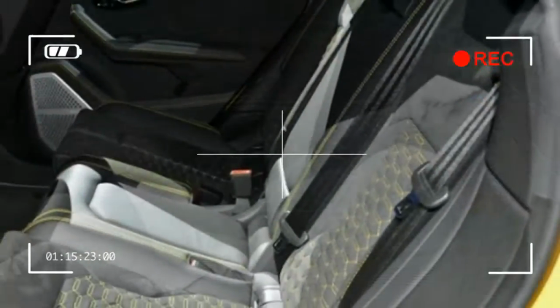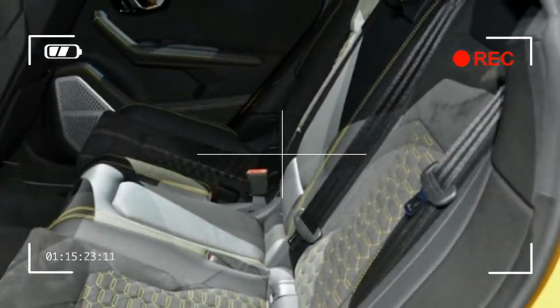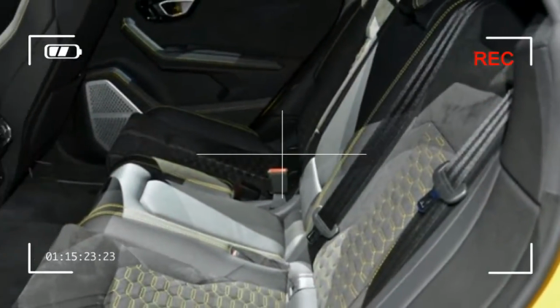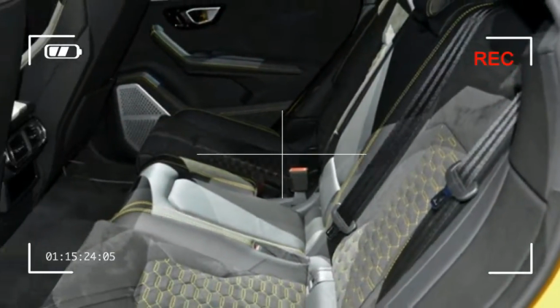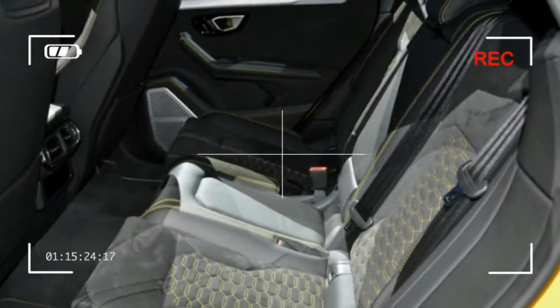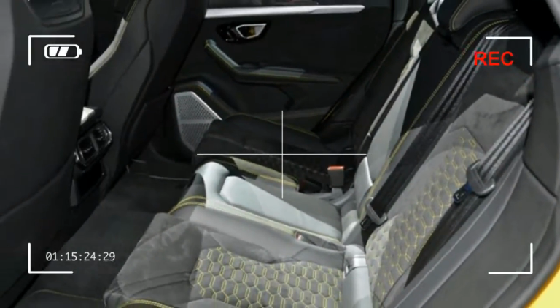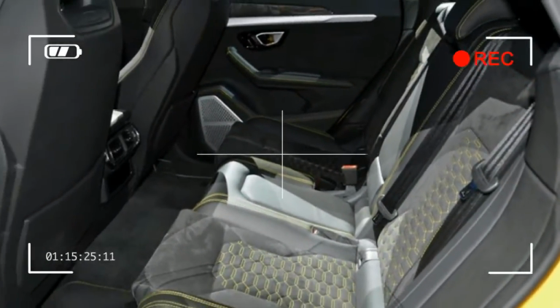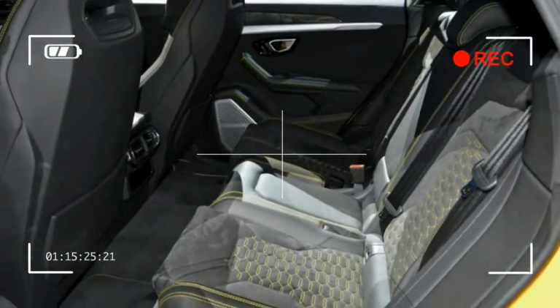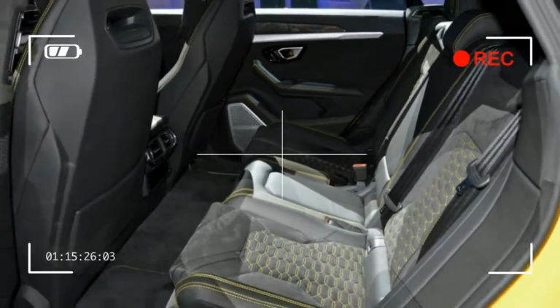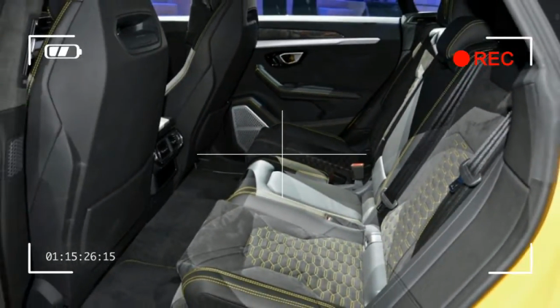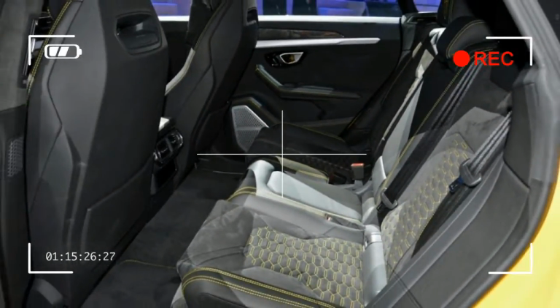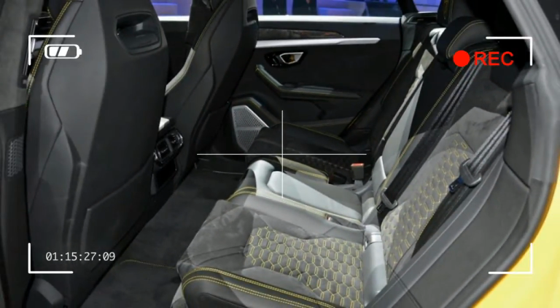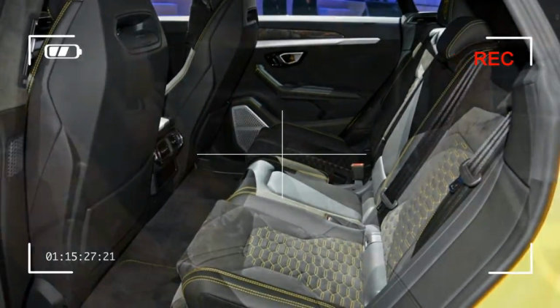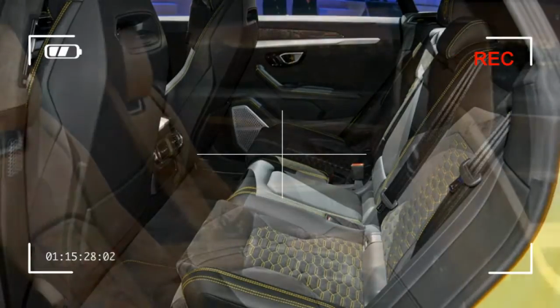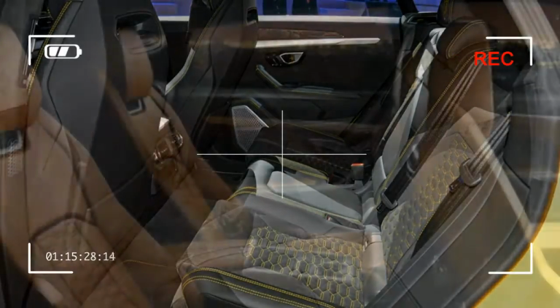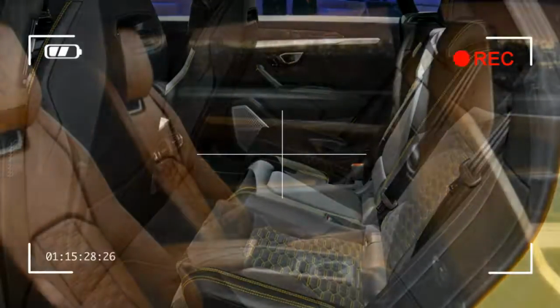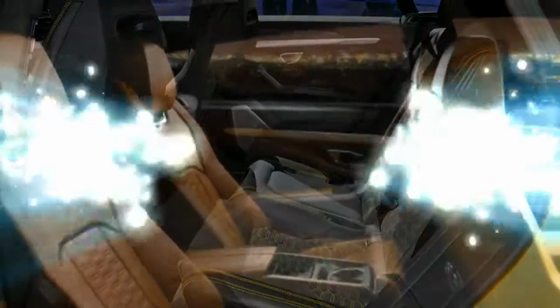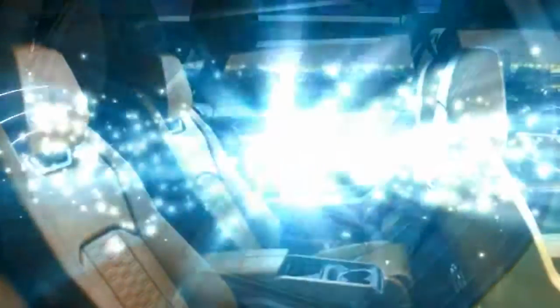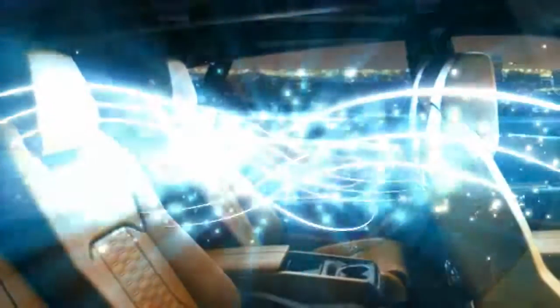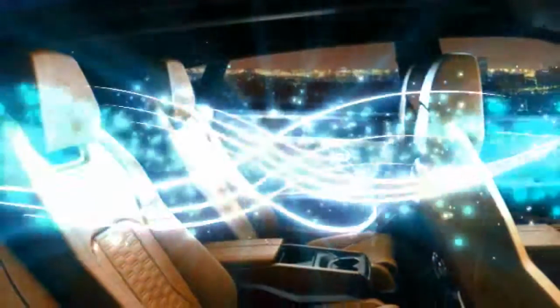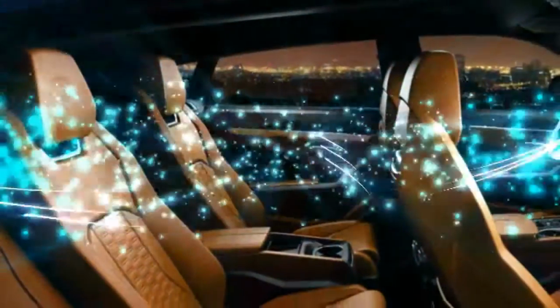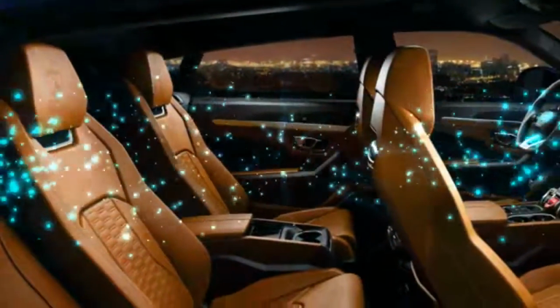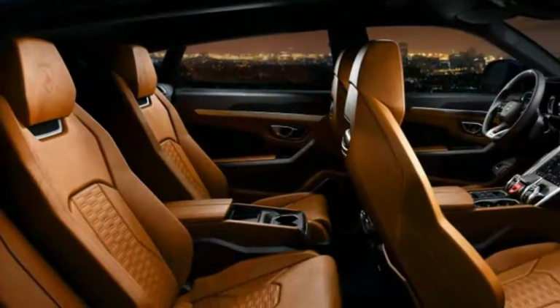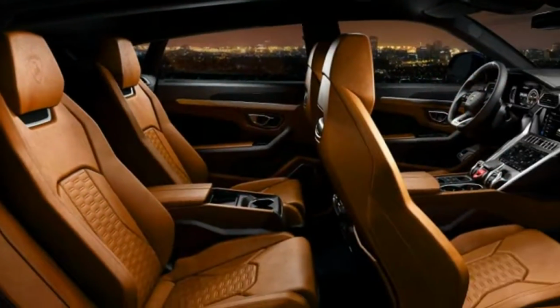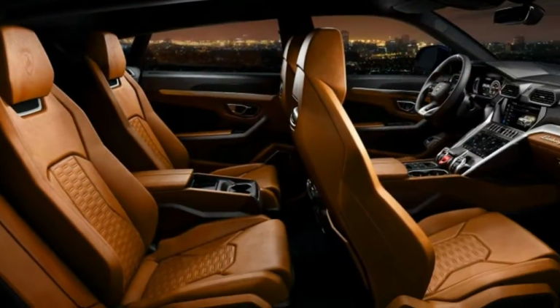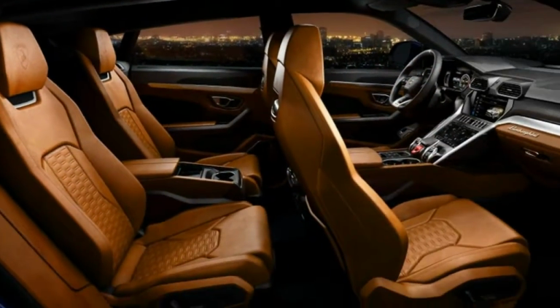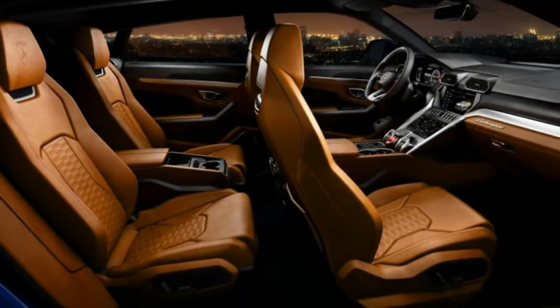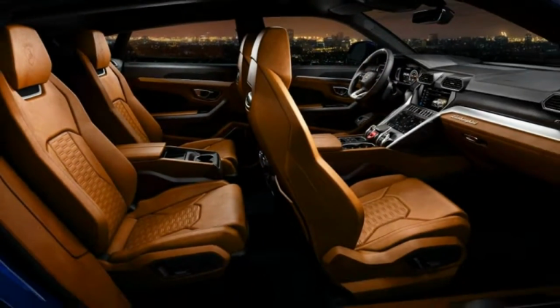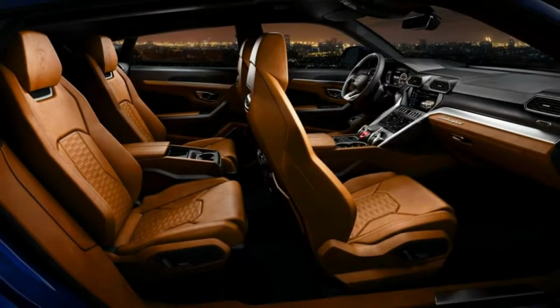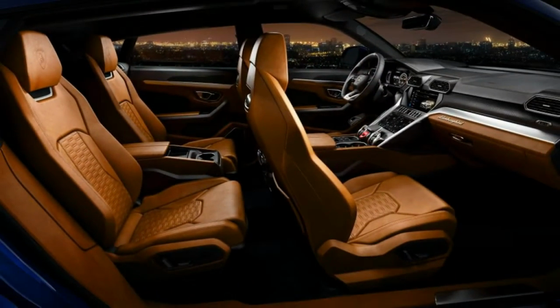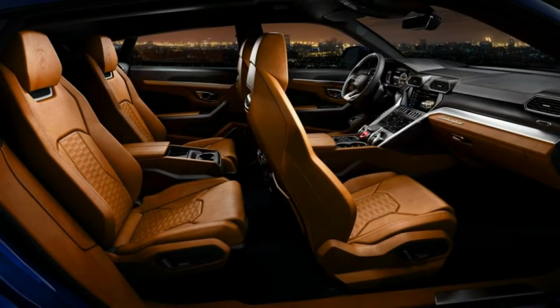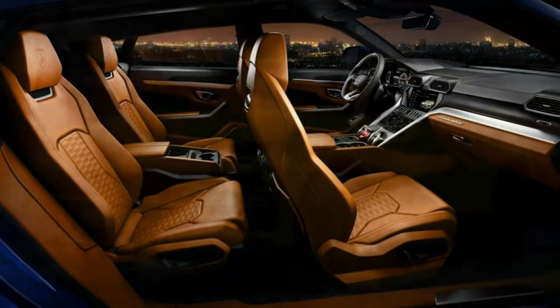In addition to the expected drive modes of Strada, Sport, Corsa, and Neve, the Urus also offers off-road-oriented modes.